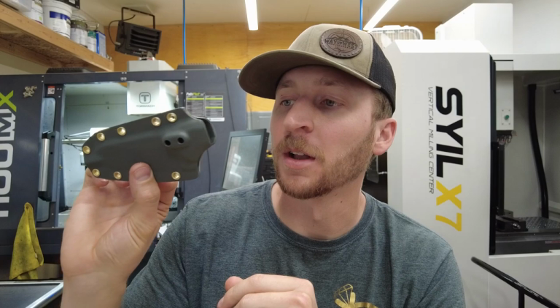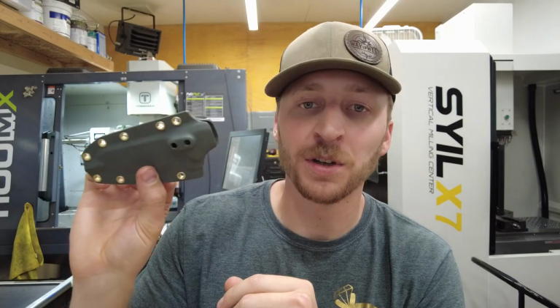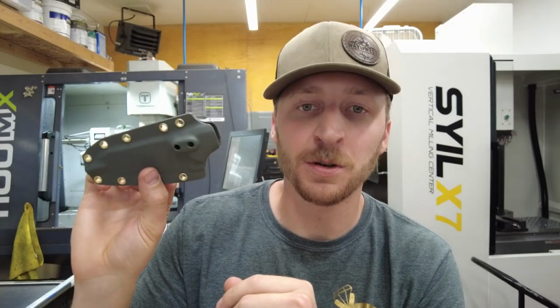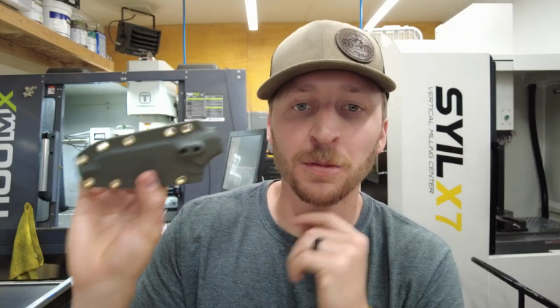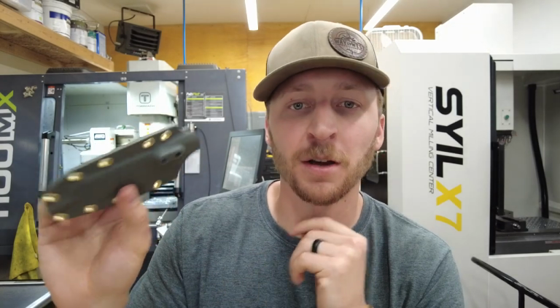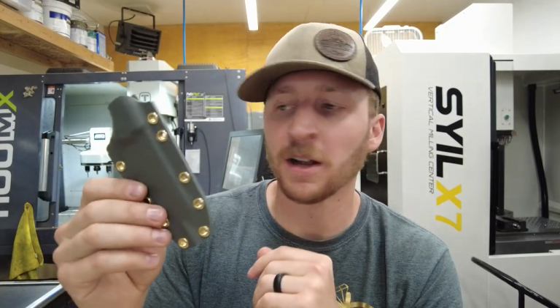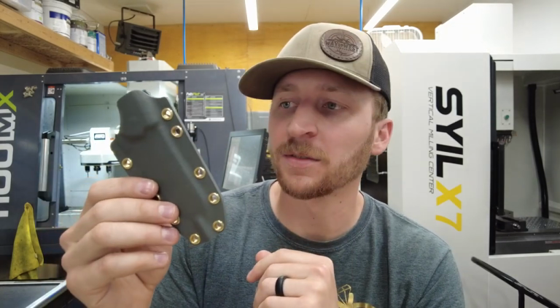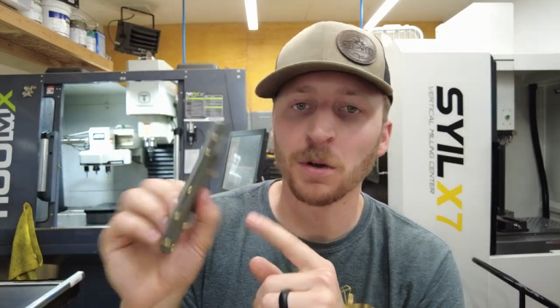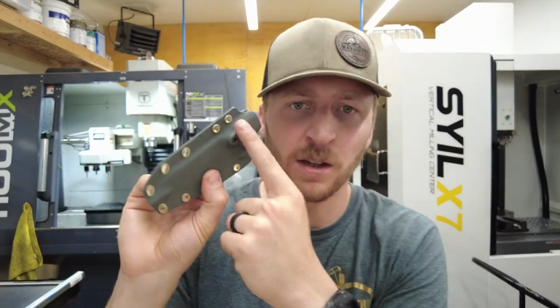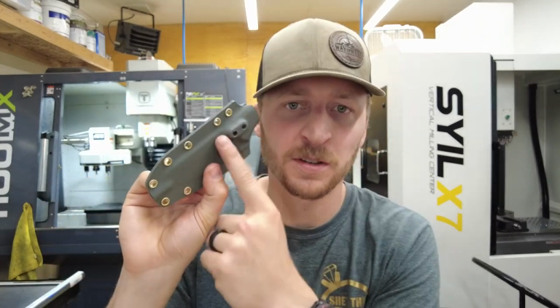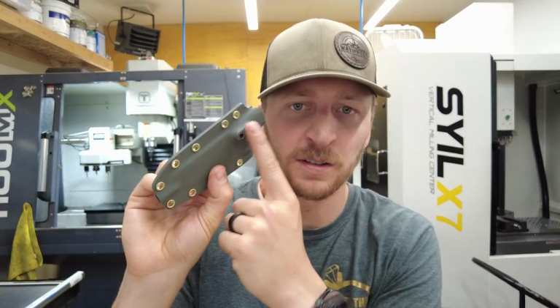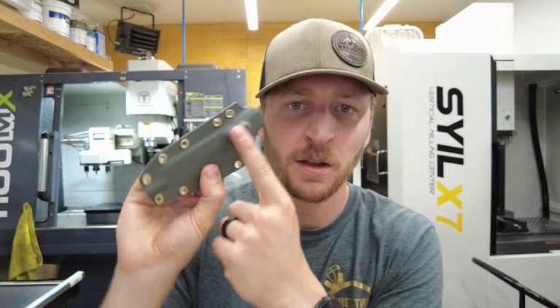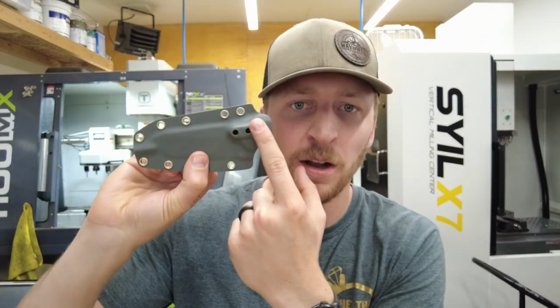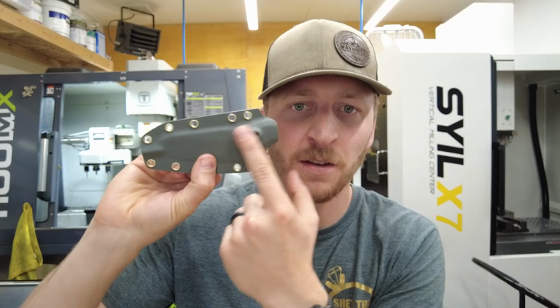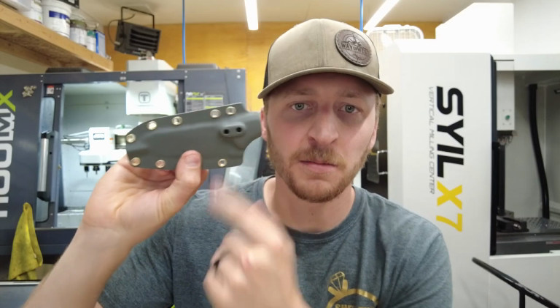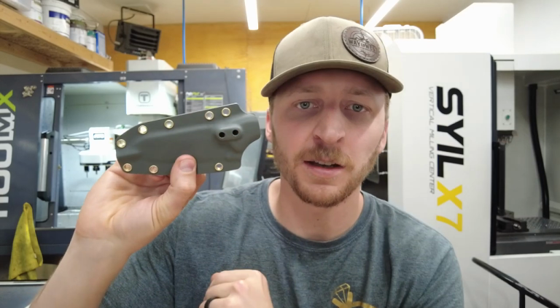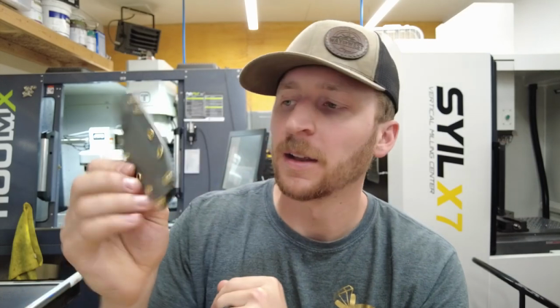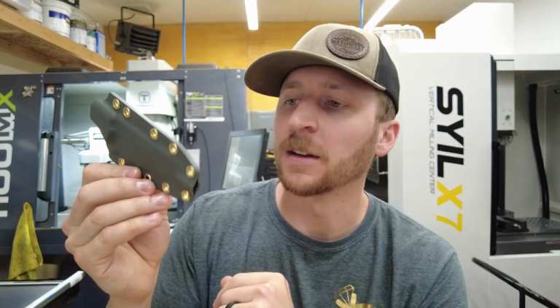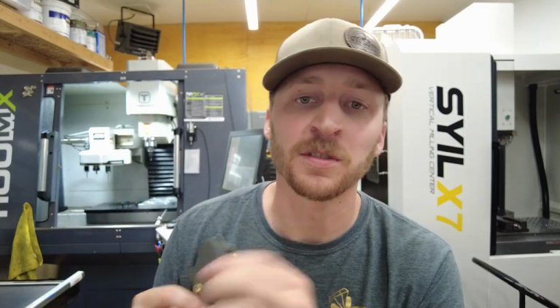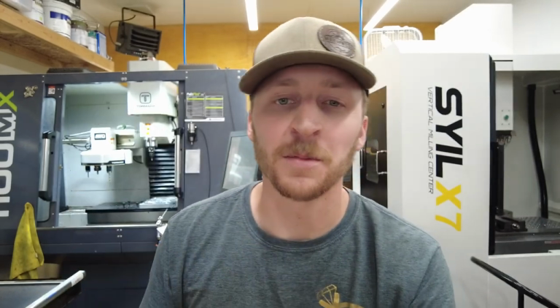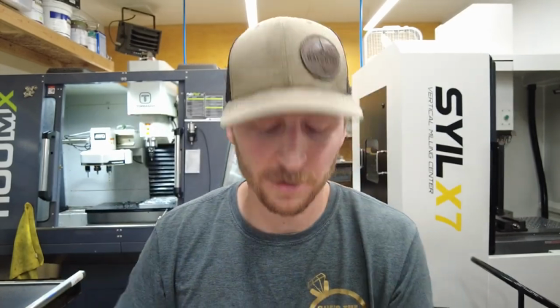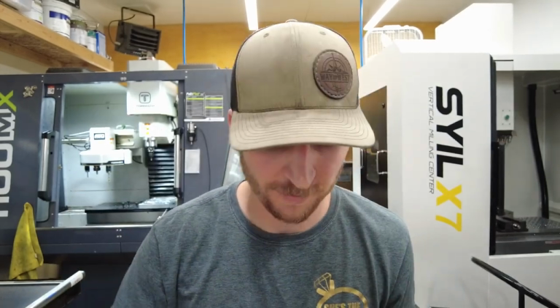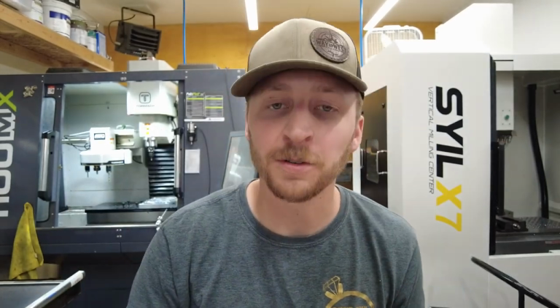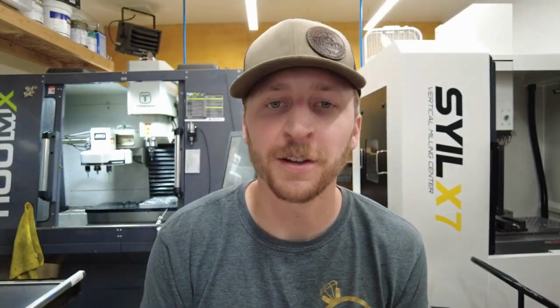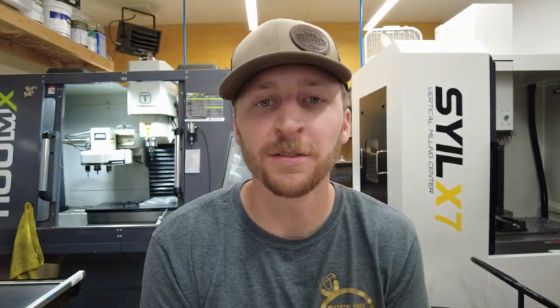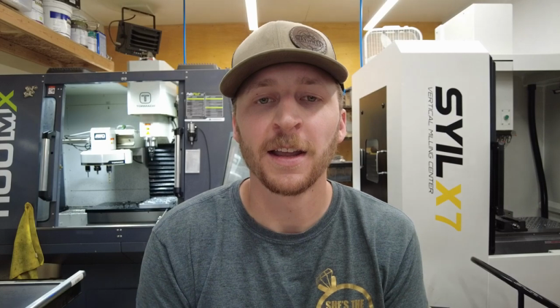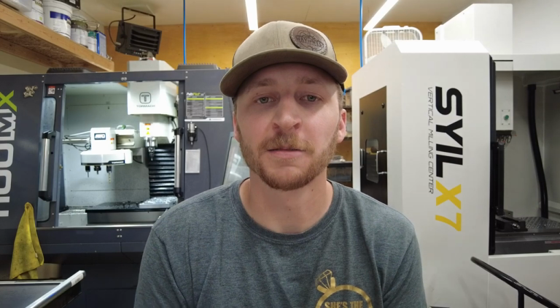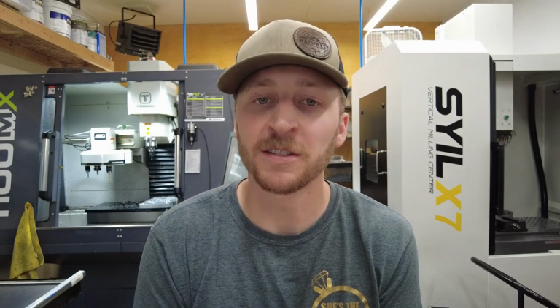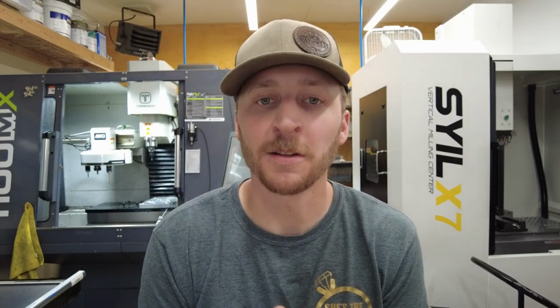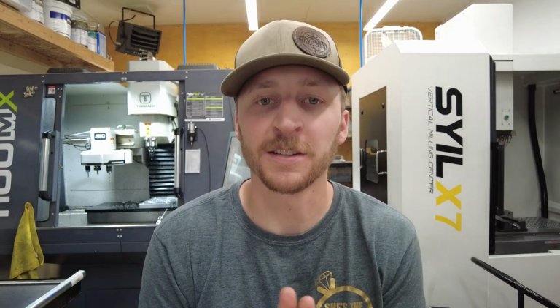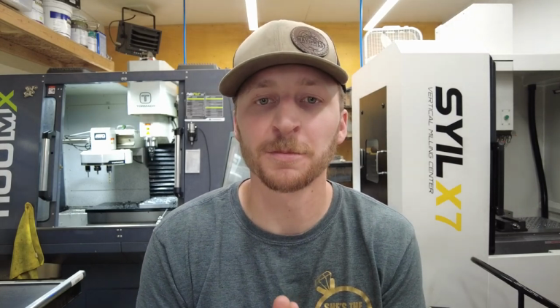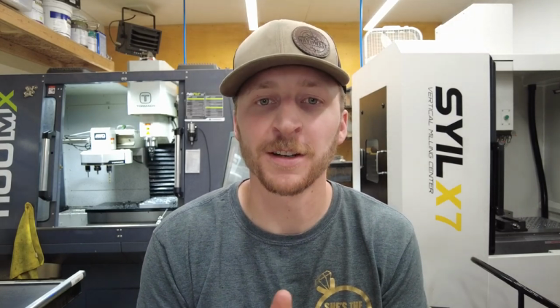I hope you guys enjoyed it. Check out my other kydex video where I developed this boss offset idea. Hope you subscribe to the channel, like, follow, do all the good stuff, and I hope you stick around. Thanks guys, appreciate it.